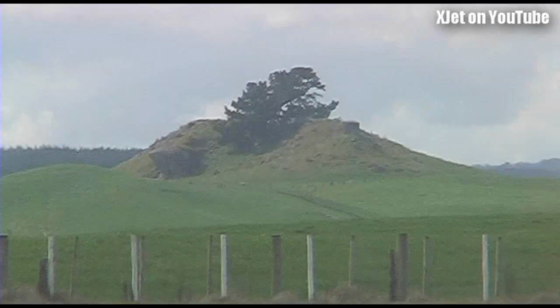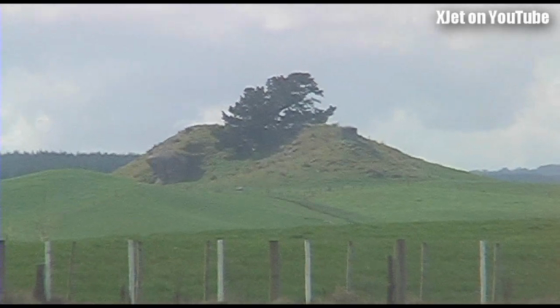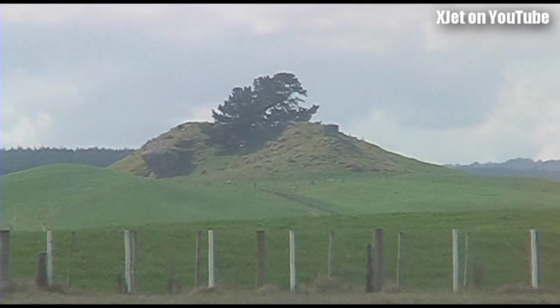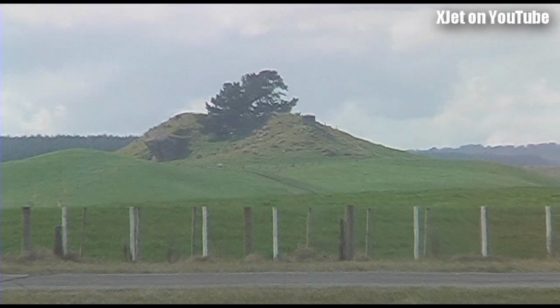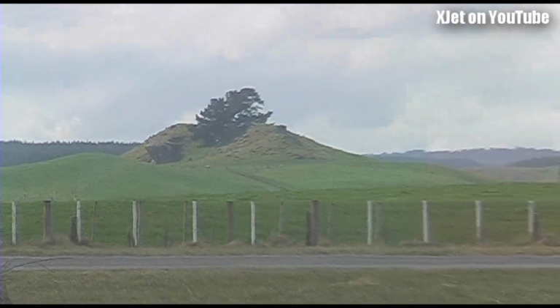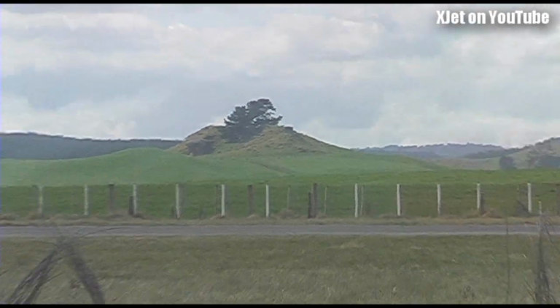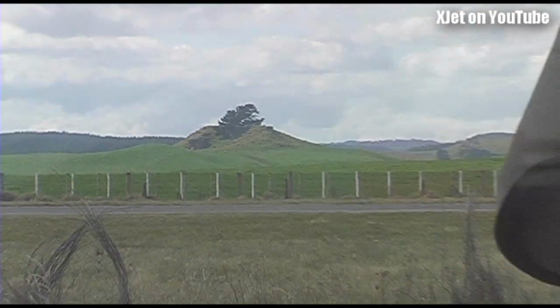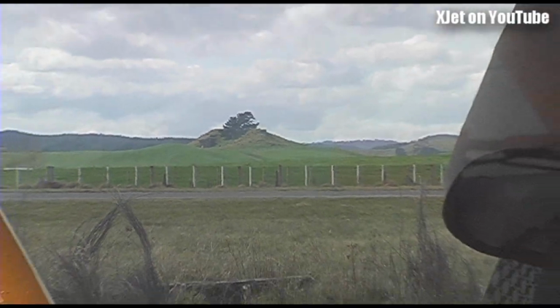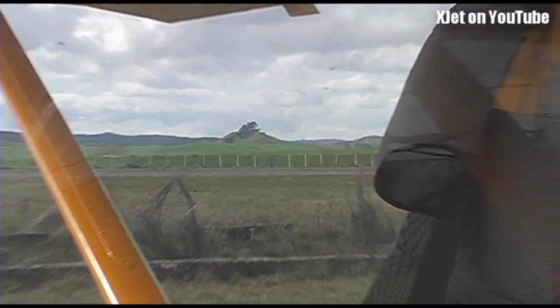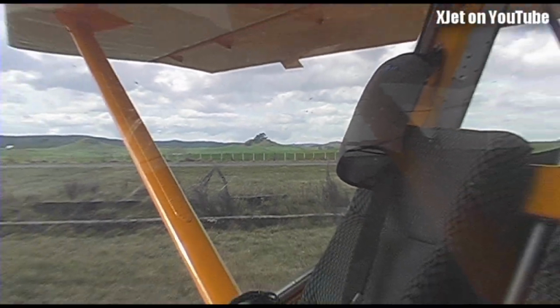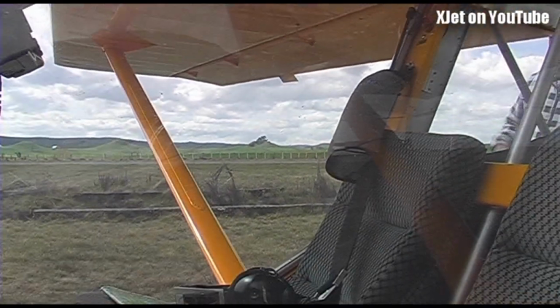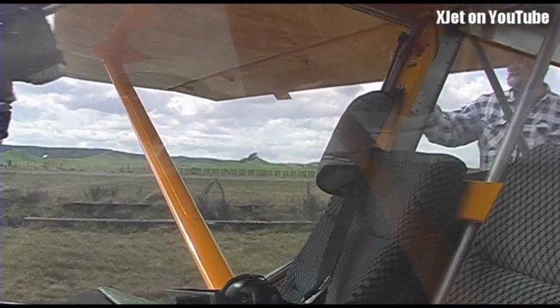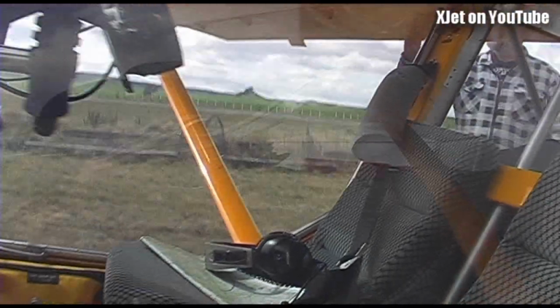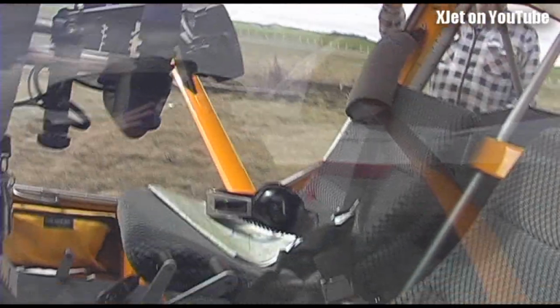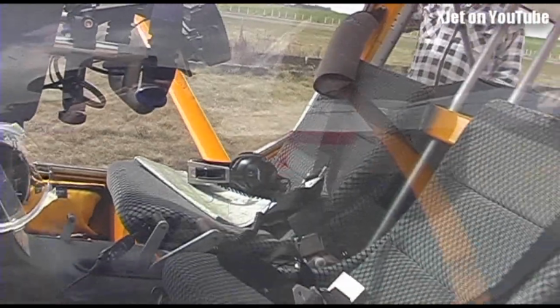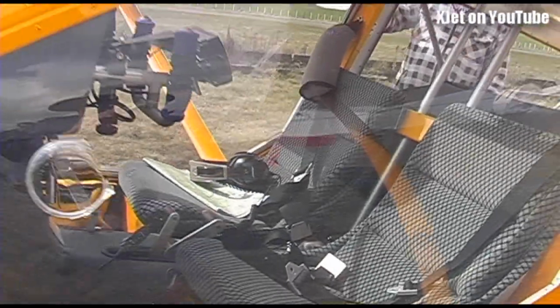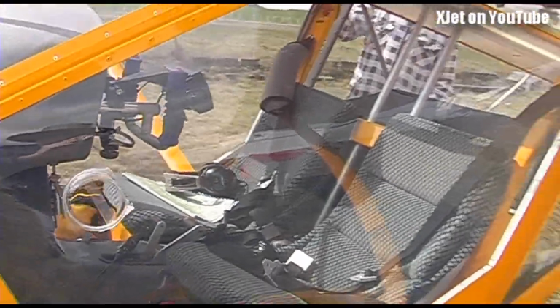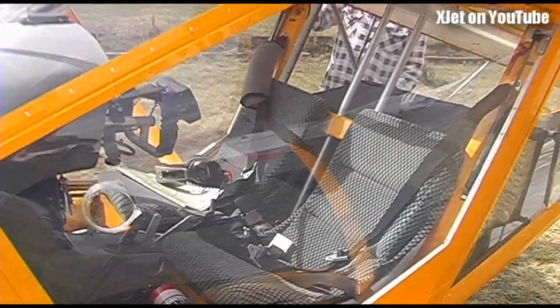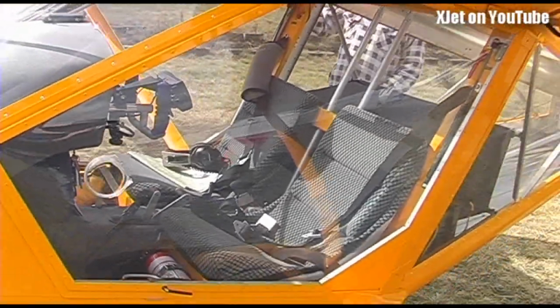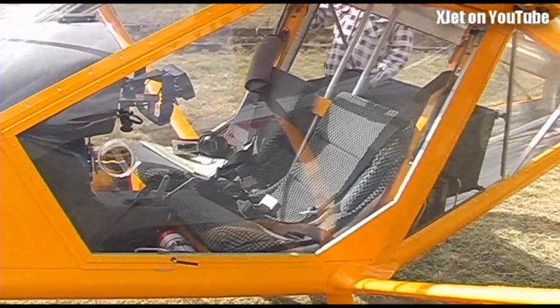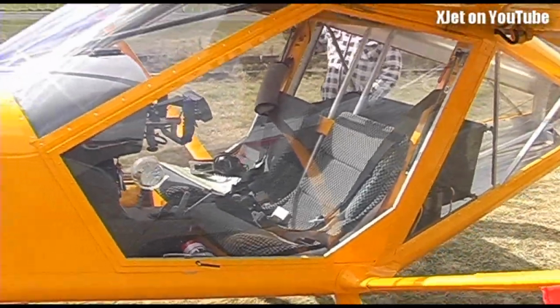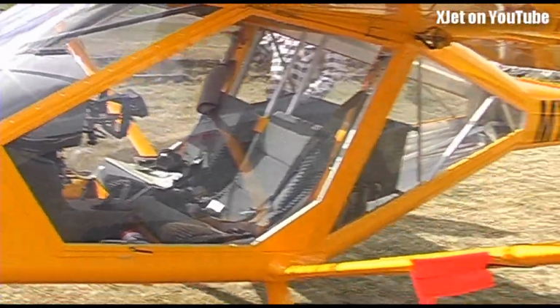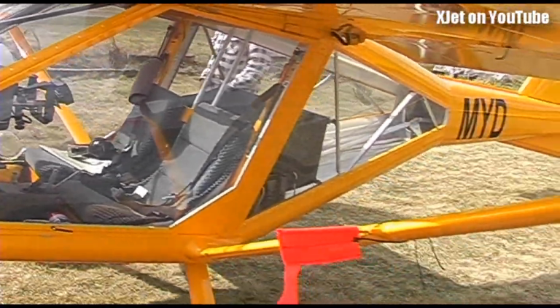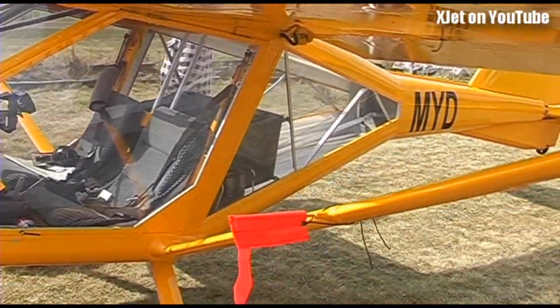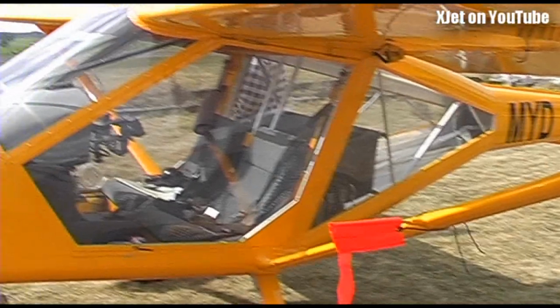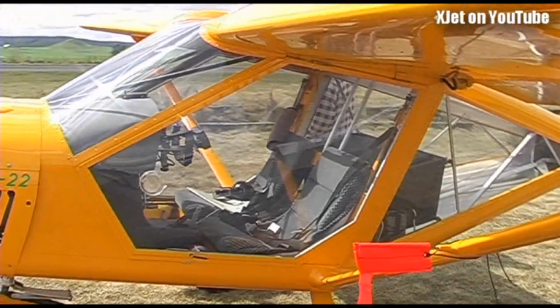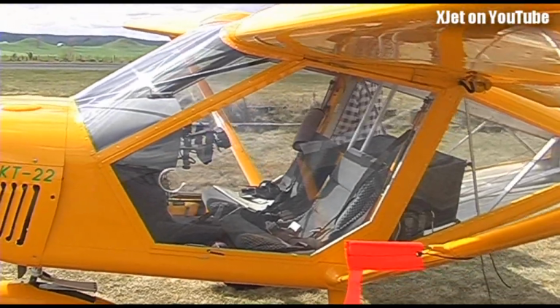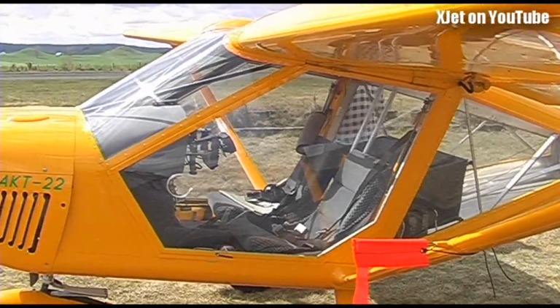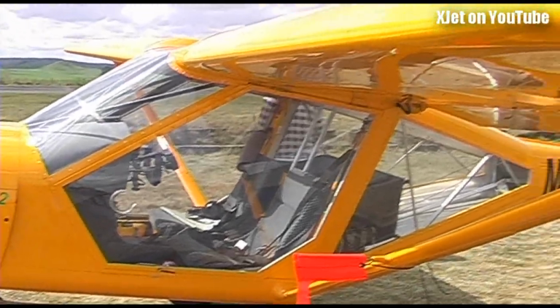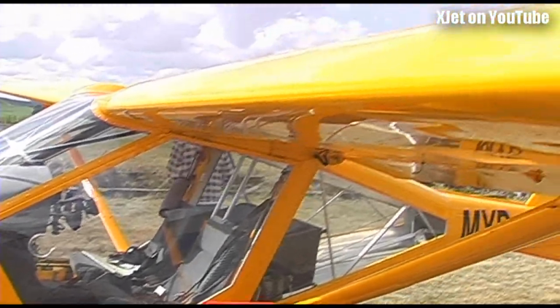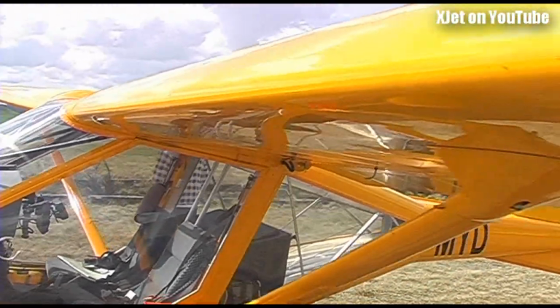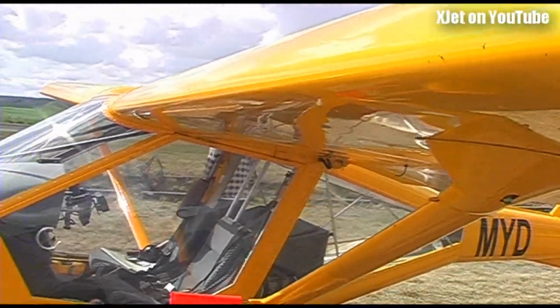Today on the XJET channel we've got the incredible see-through plane. Look at this — you can see right through. Looks like it, doesn't it, Ron? And that's the most glorious shade of yellow.